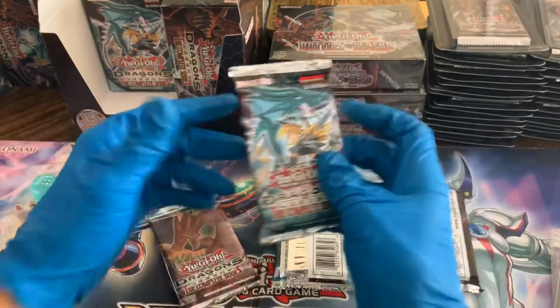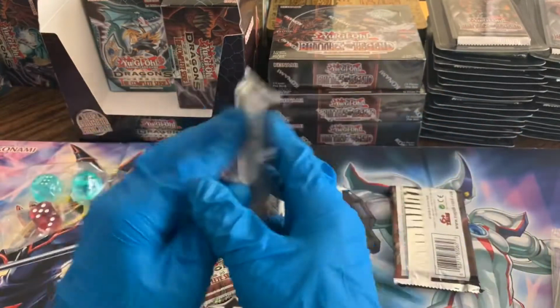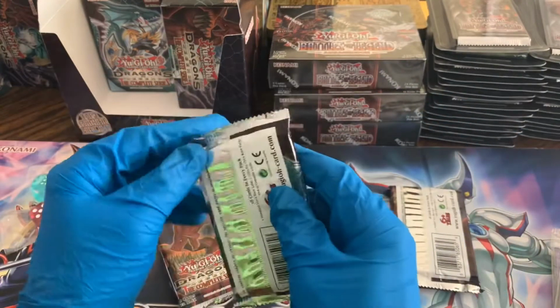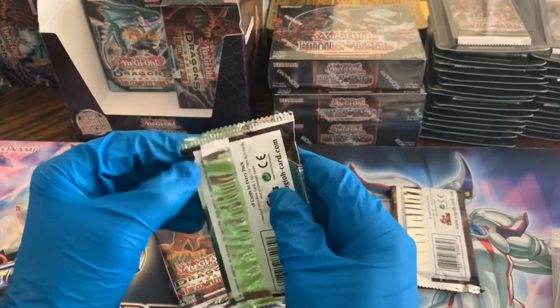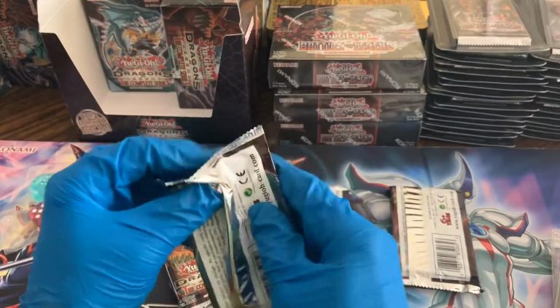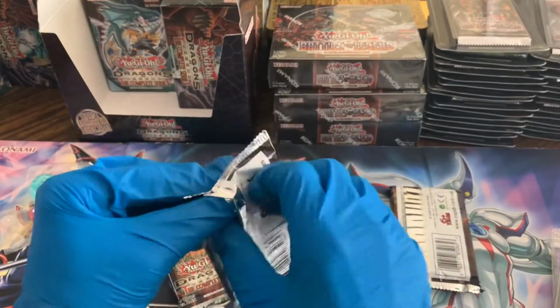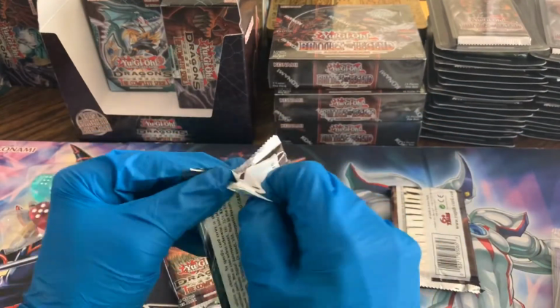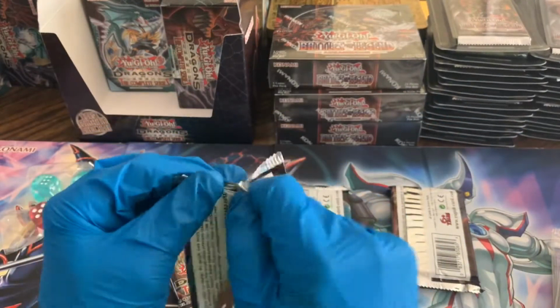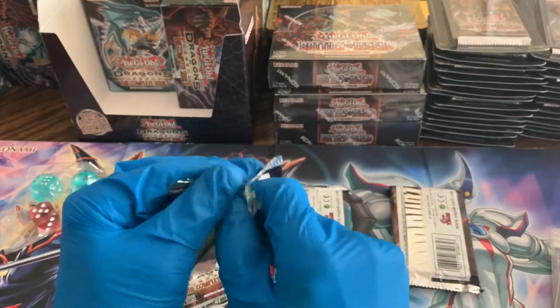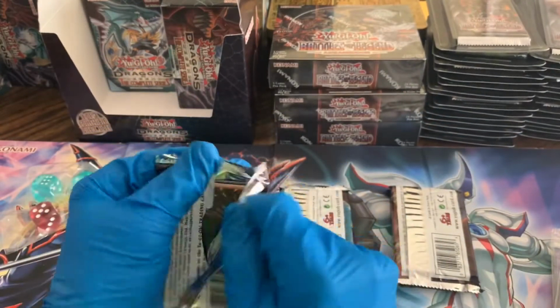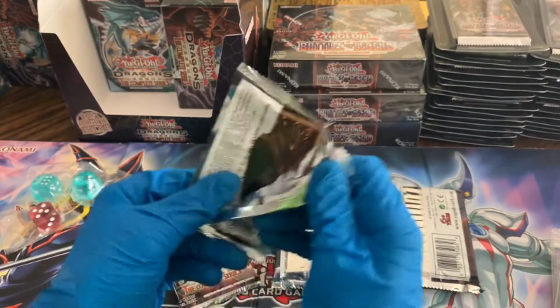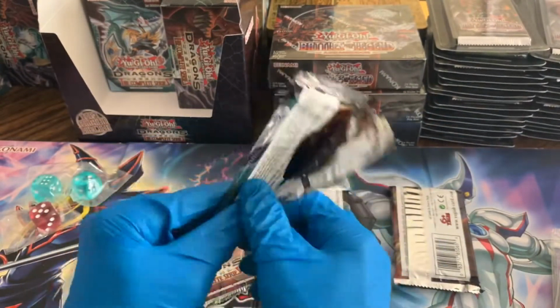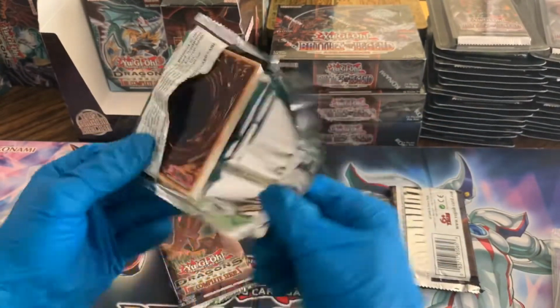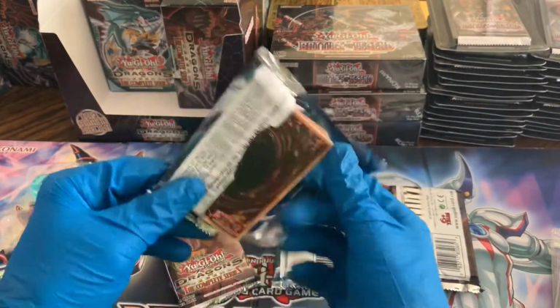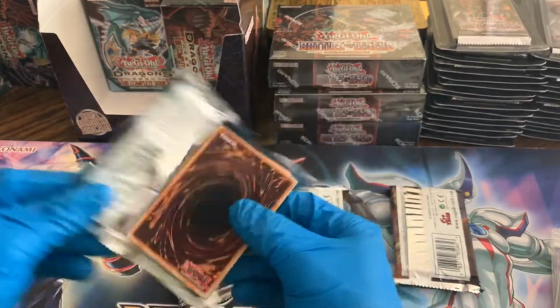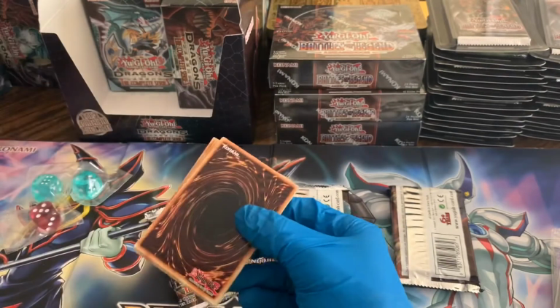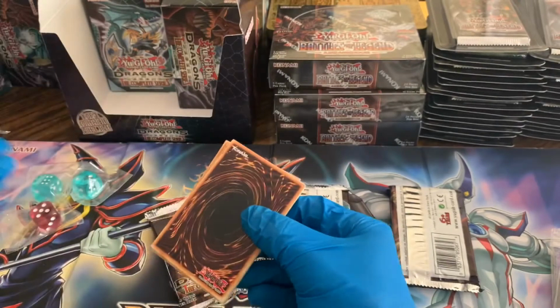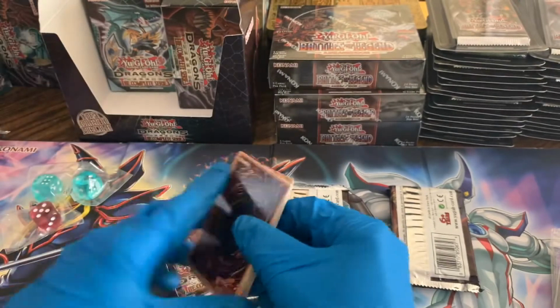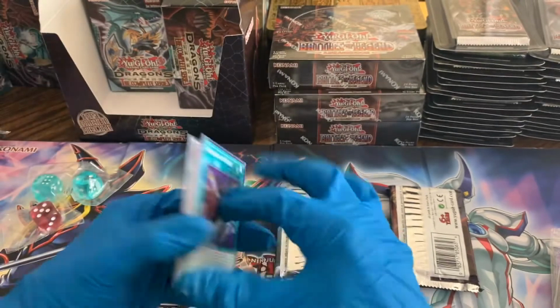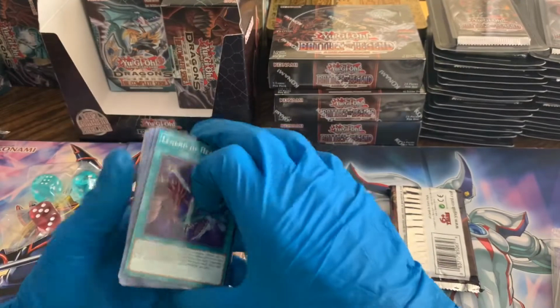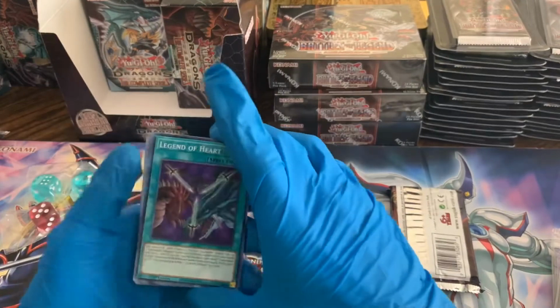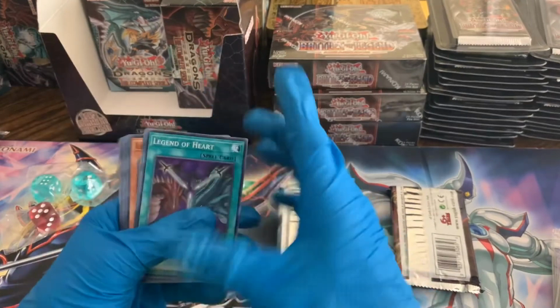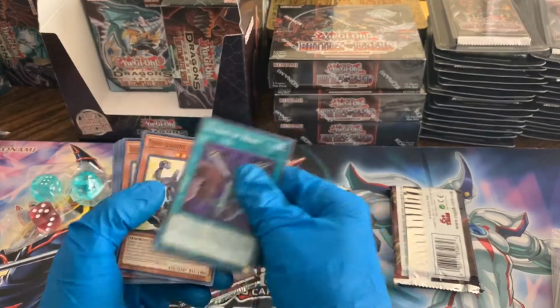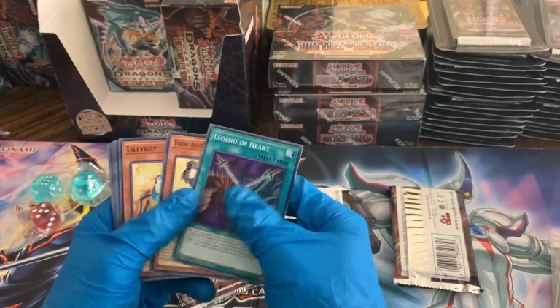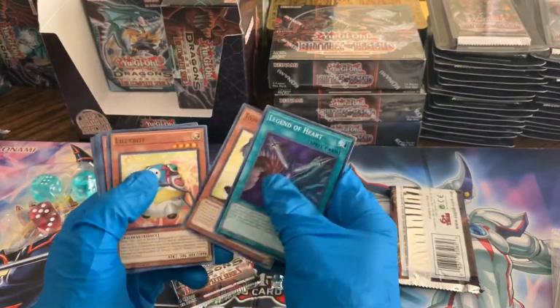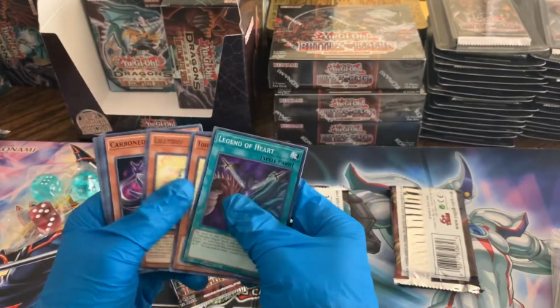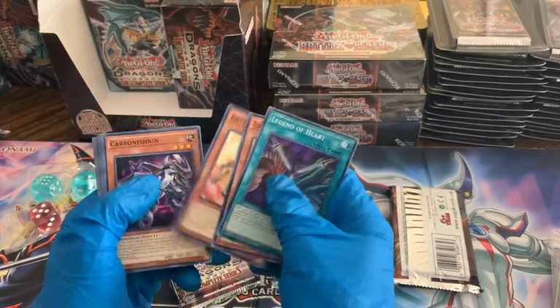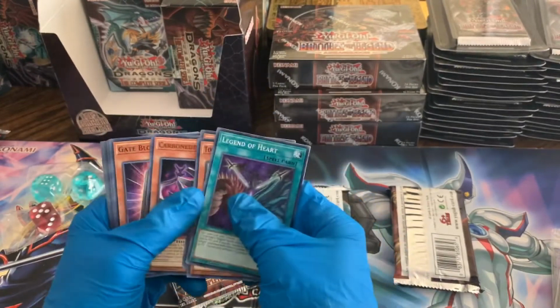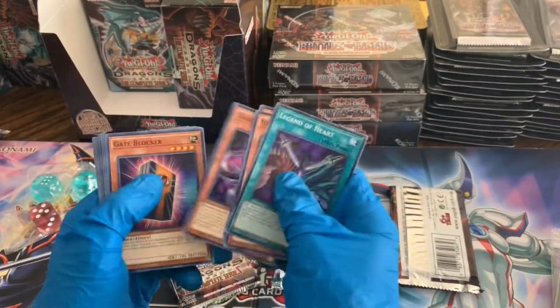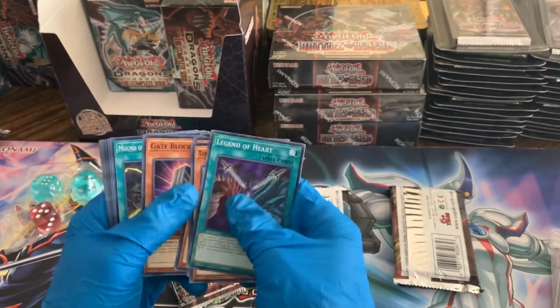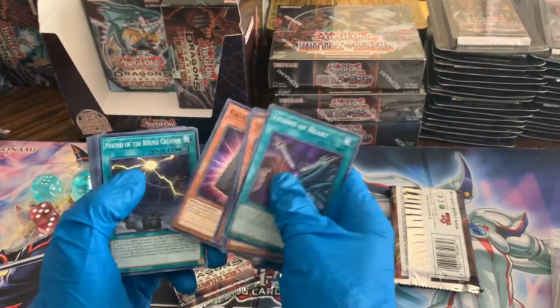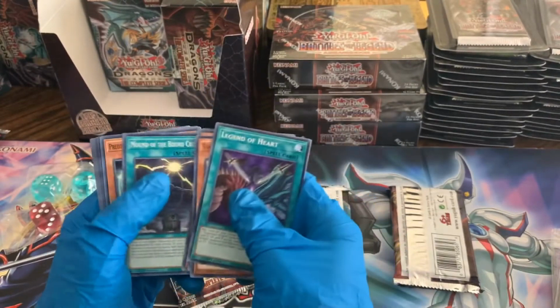It looks like you get two packs — these packs are pretty thick. You get two packs per box, and then you get that set of dice, so maybe we can get some big pulls here.